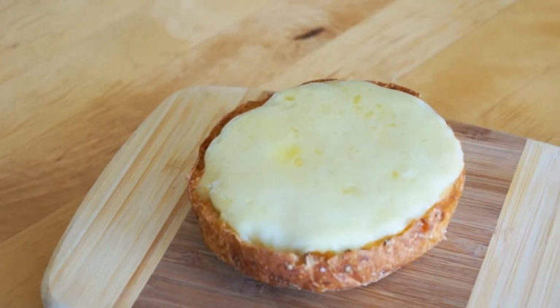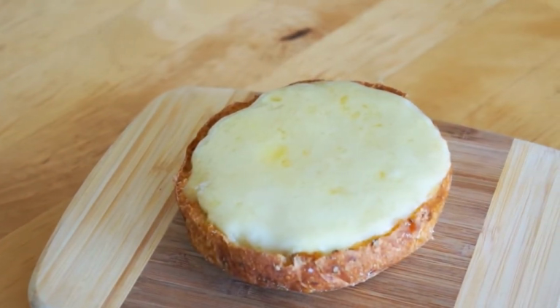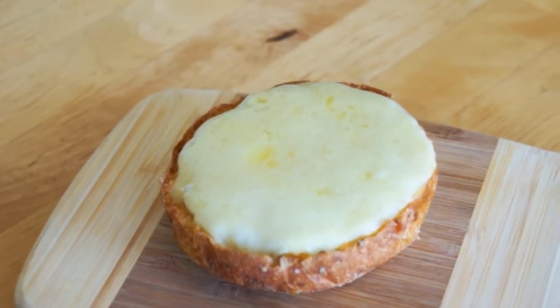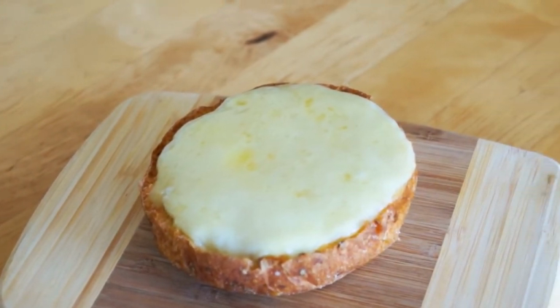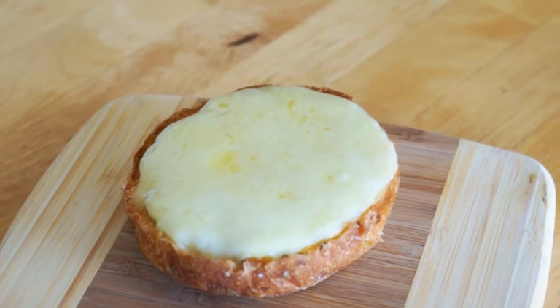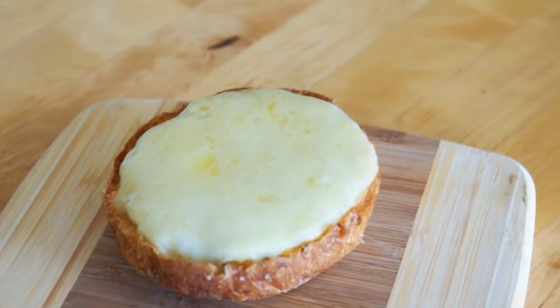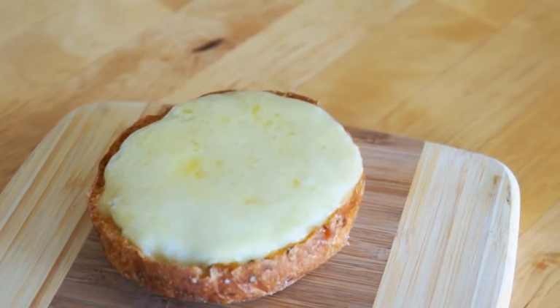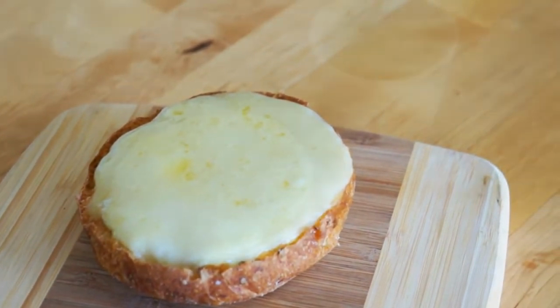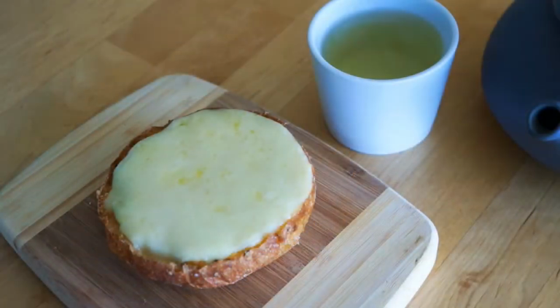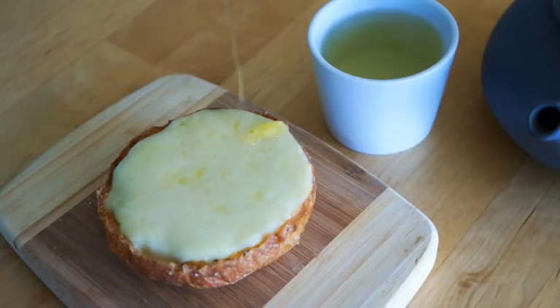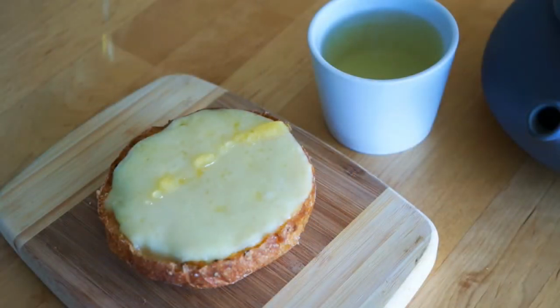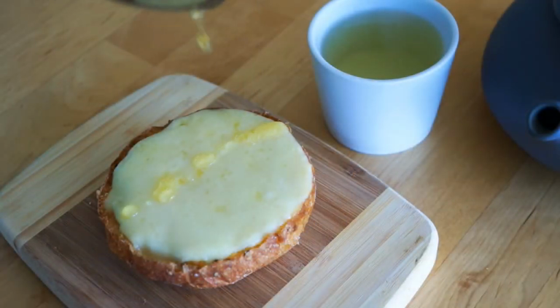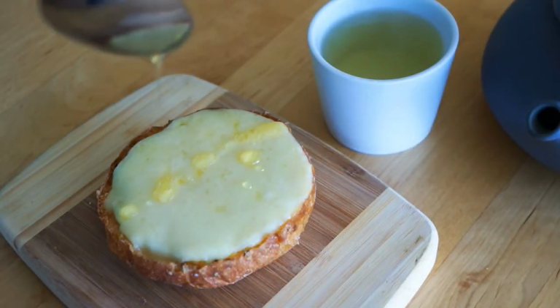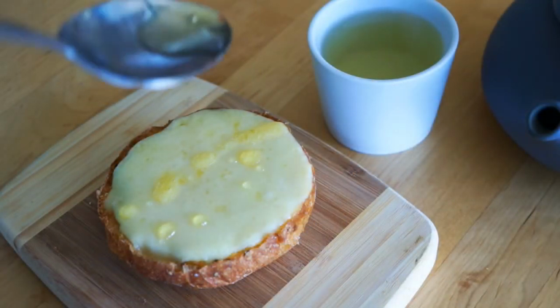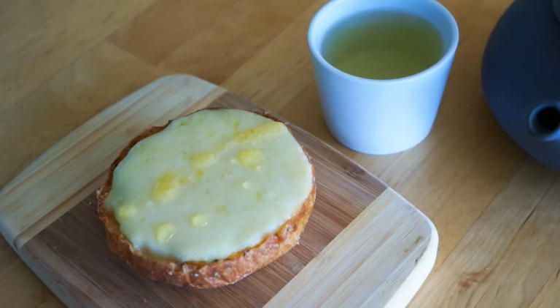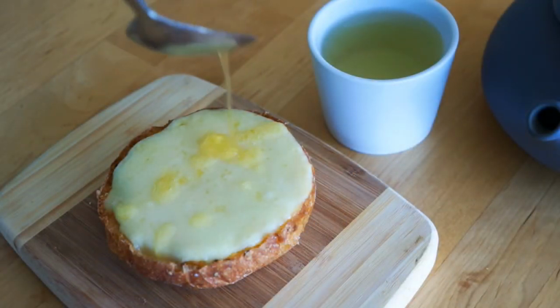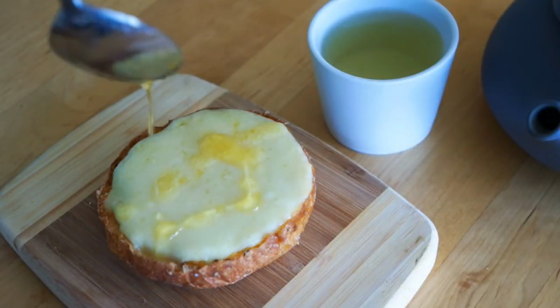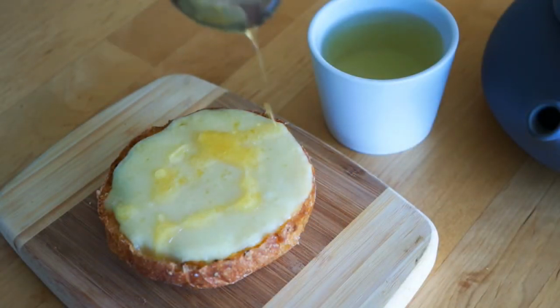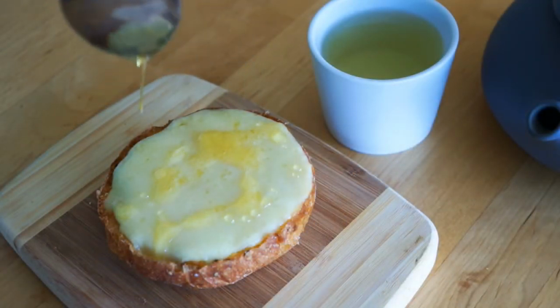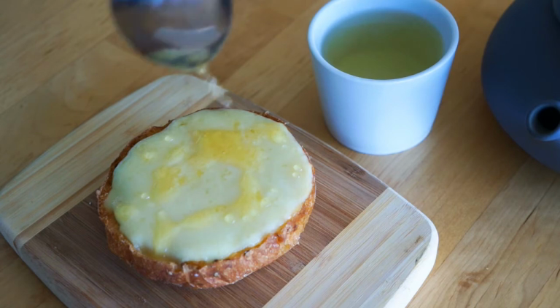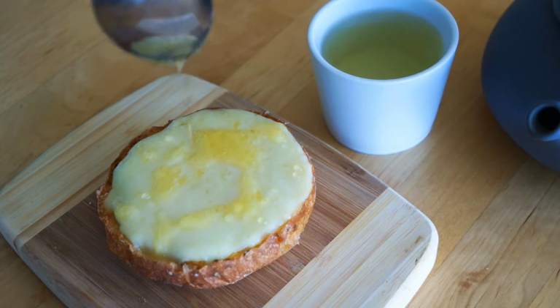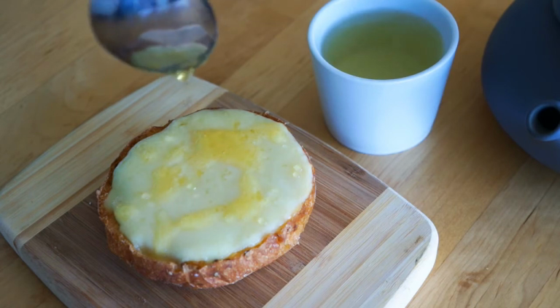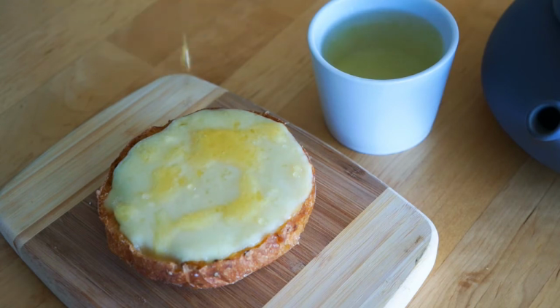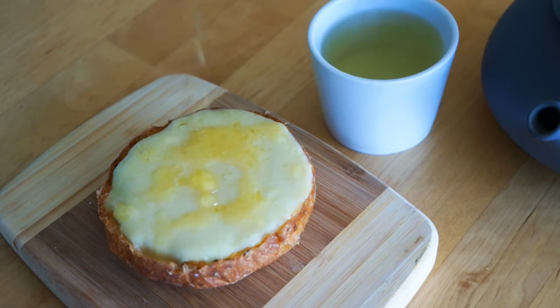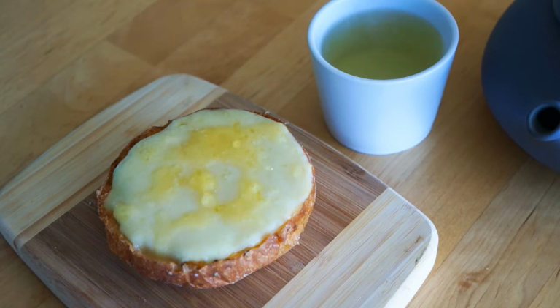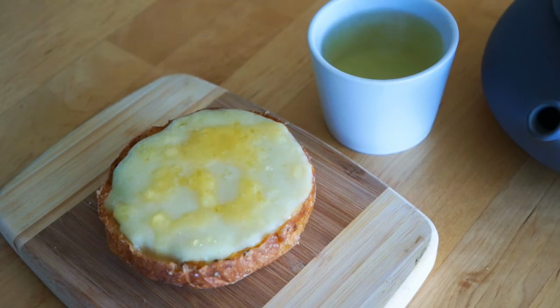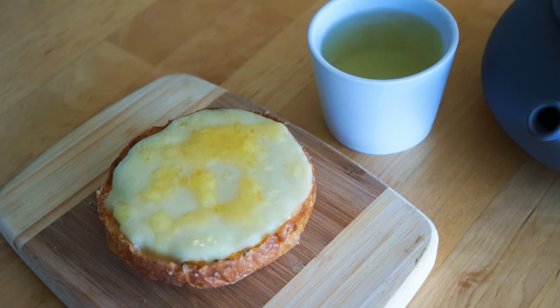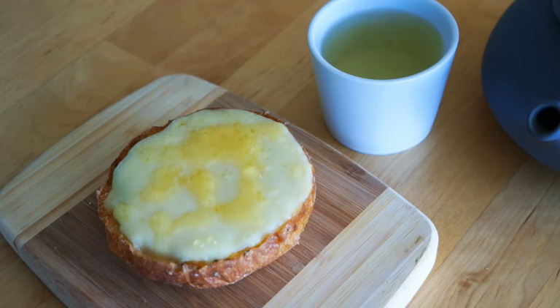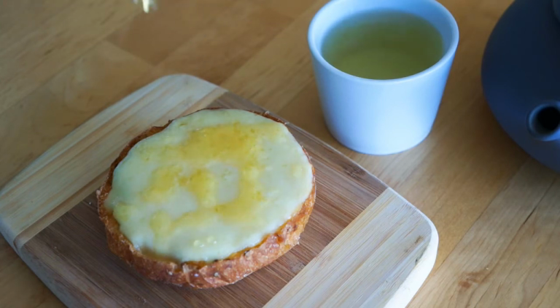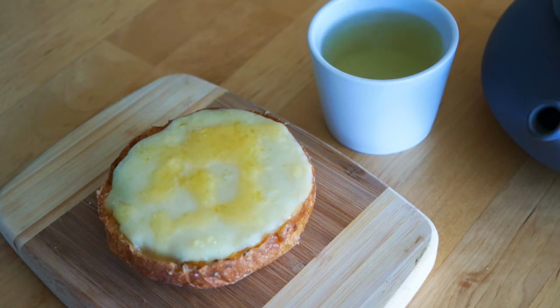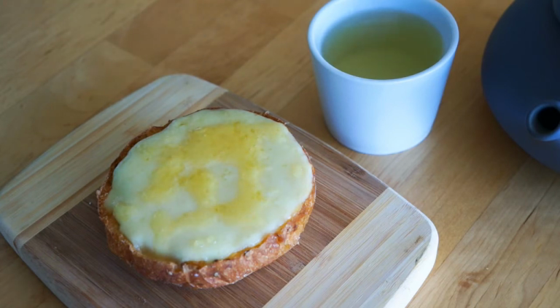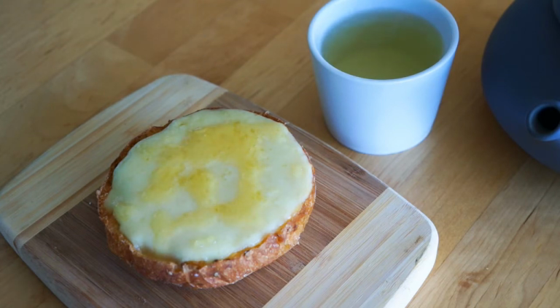If you want to make it extra shiny, you can add some melted honey on top. Some of you might be like 'blah' and others might be like 'yeah,' but let me tell you — honey makes you feel extra fancy.